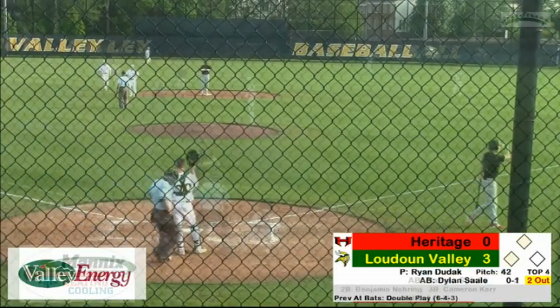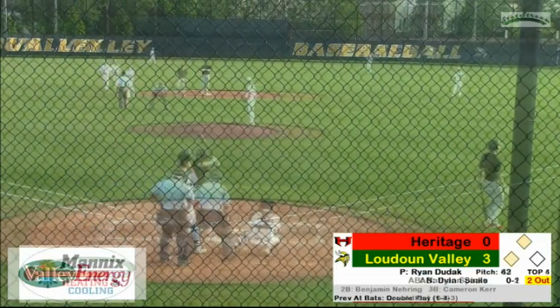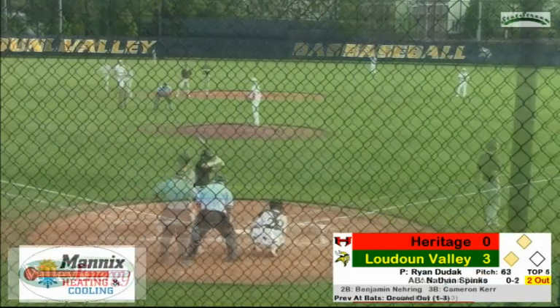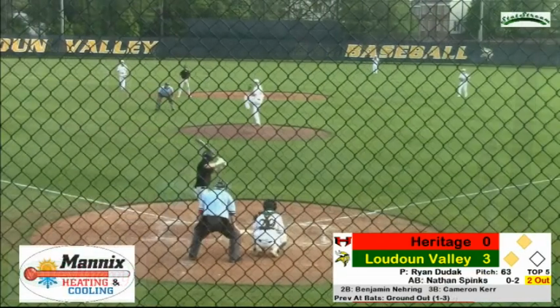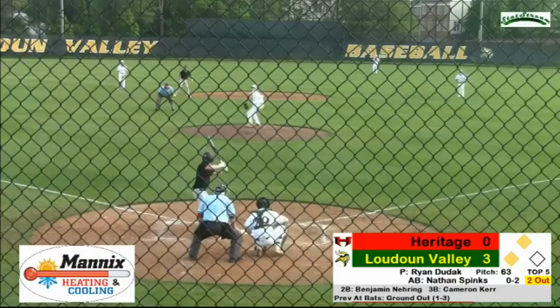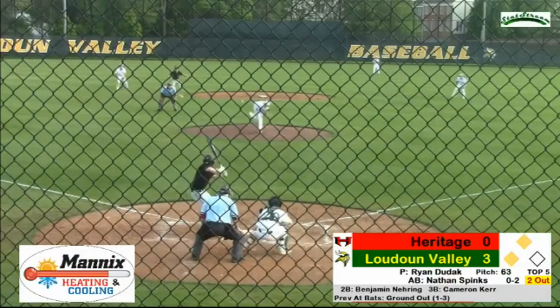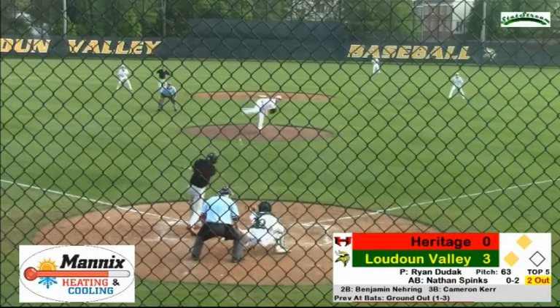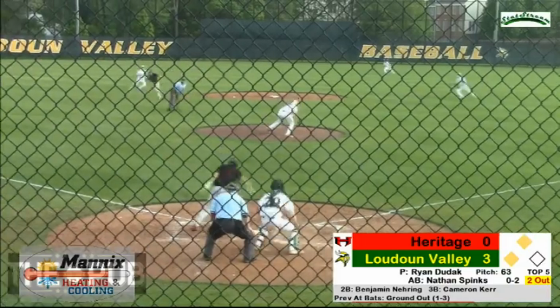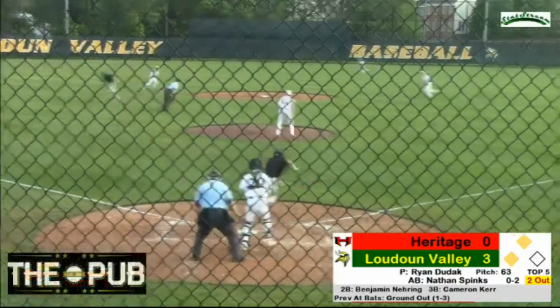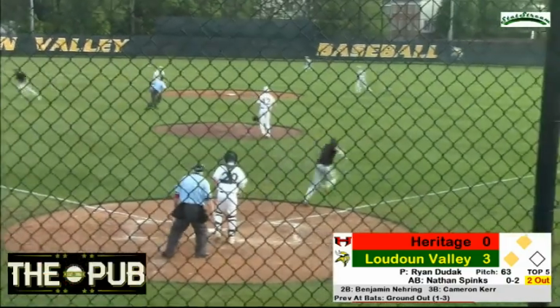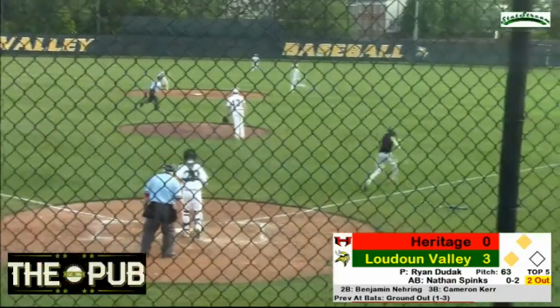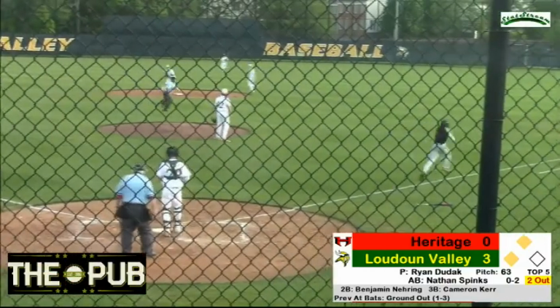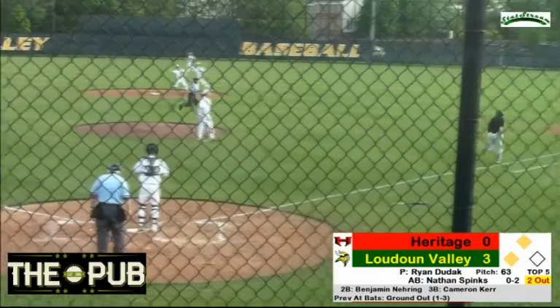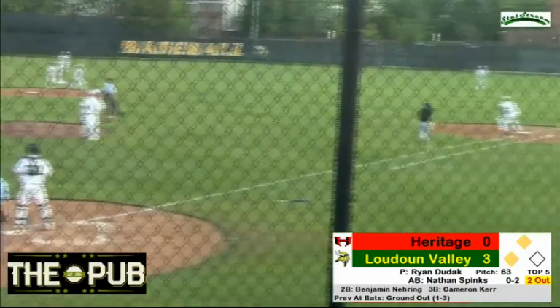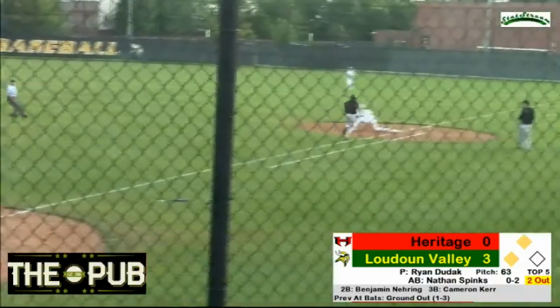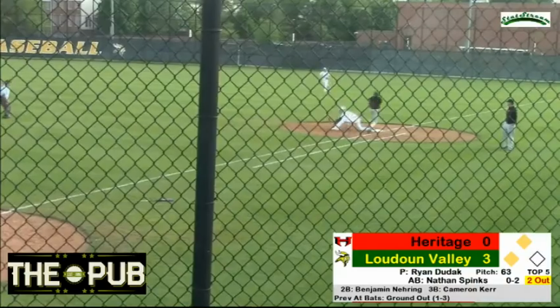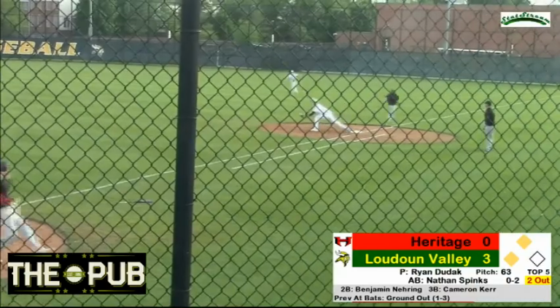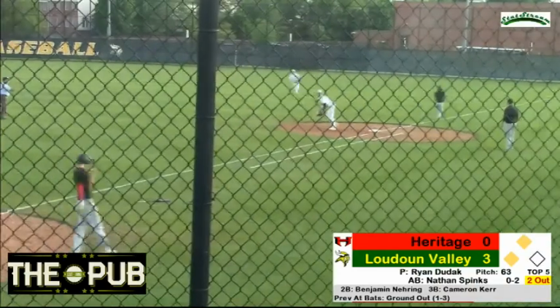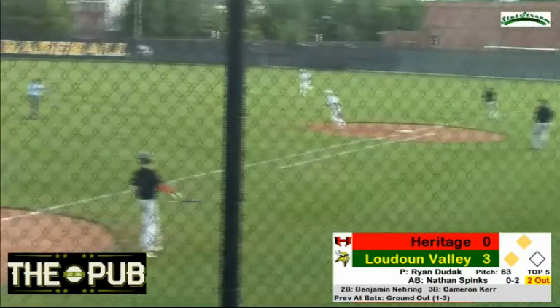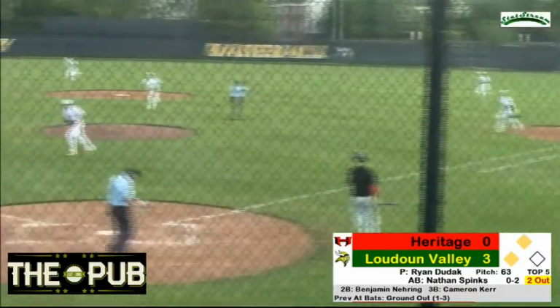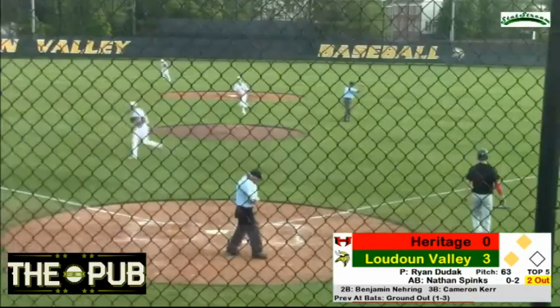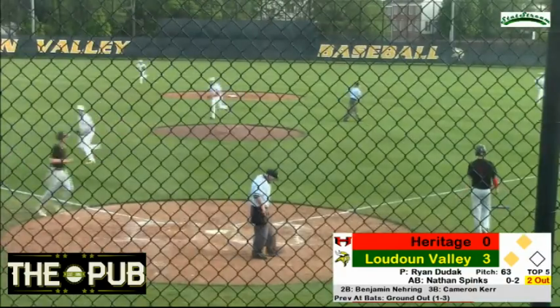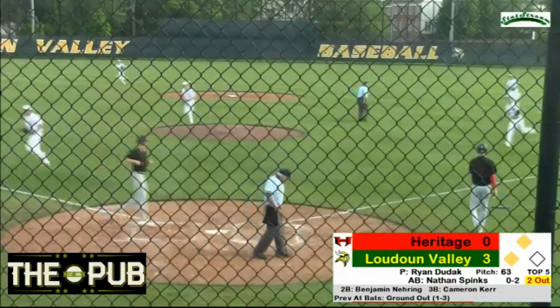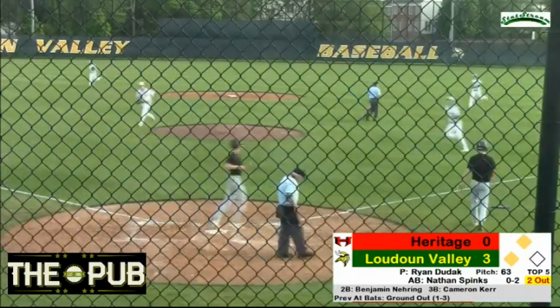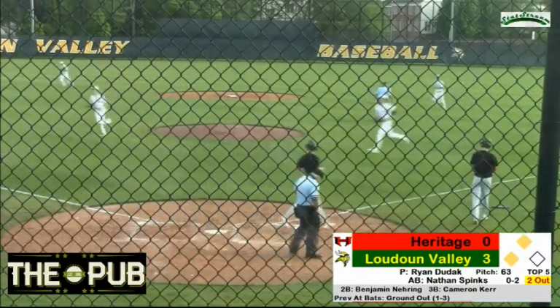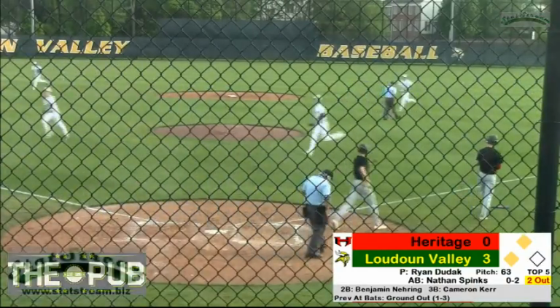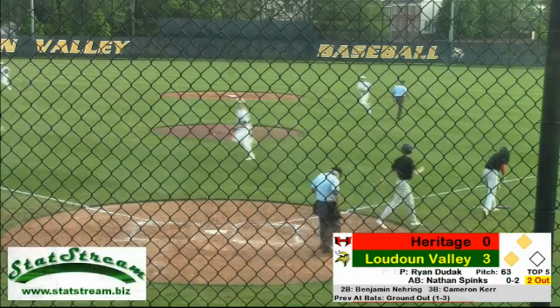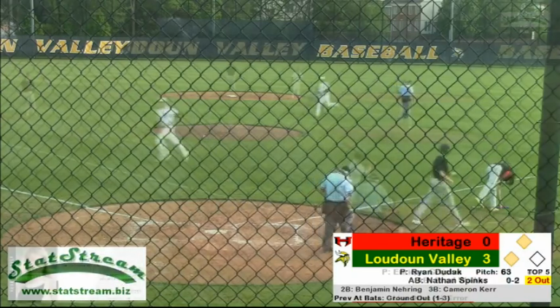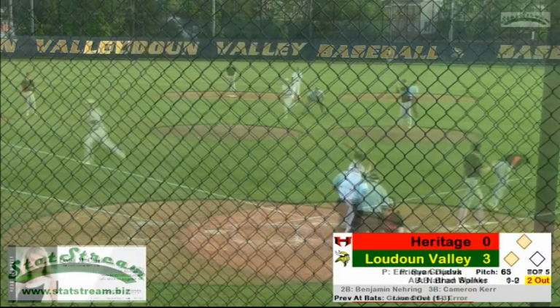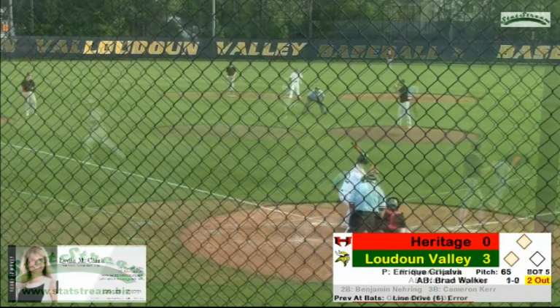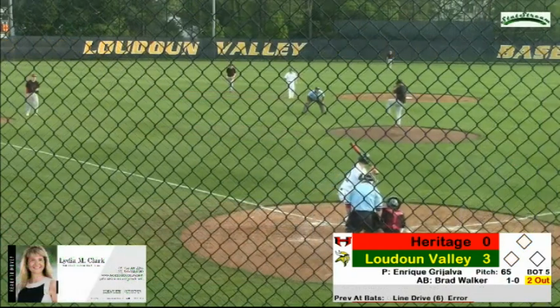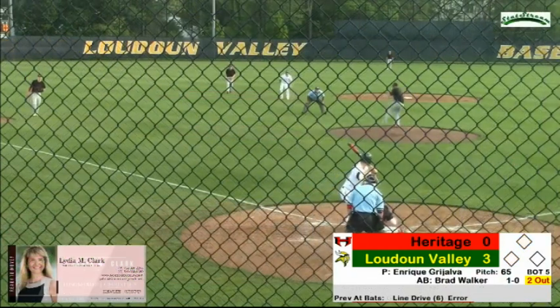Now at bat, 0 to the count, he hits that one straight up the middle and the shortstop makes the play and throws him out at first to preserve the runs for the Vikes.